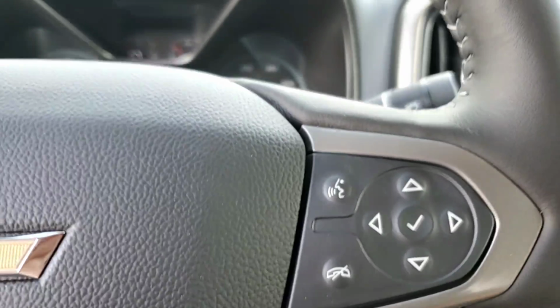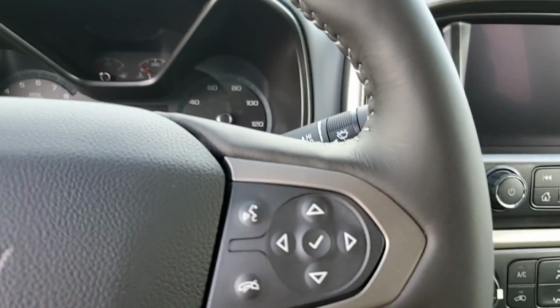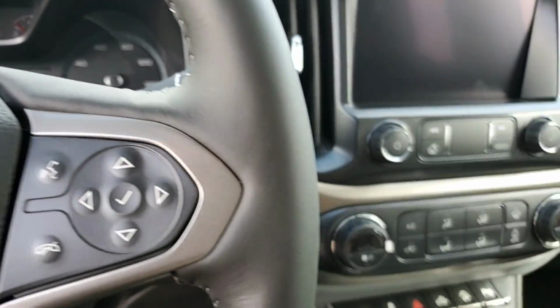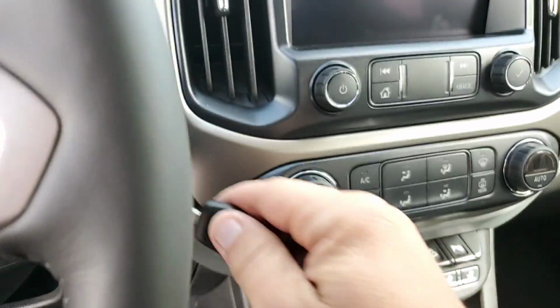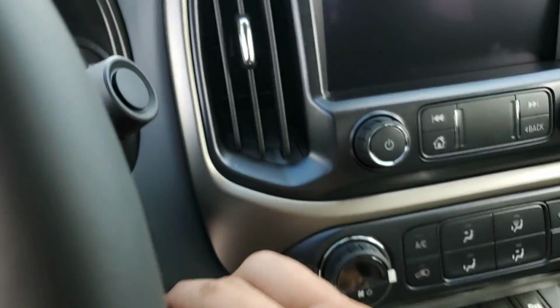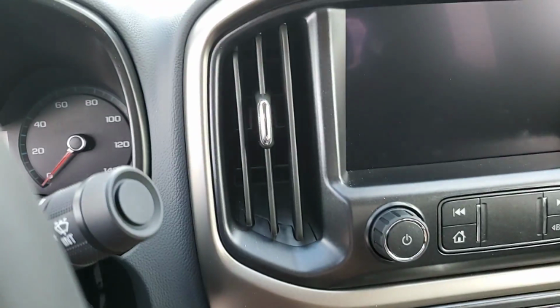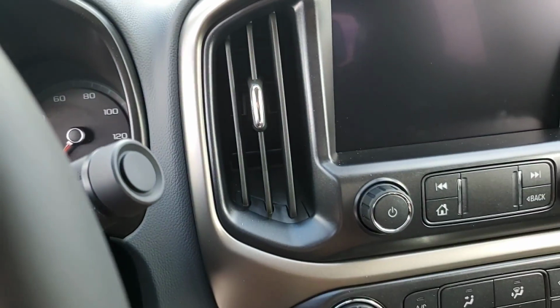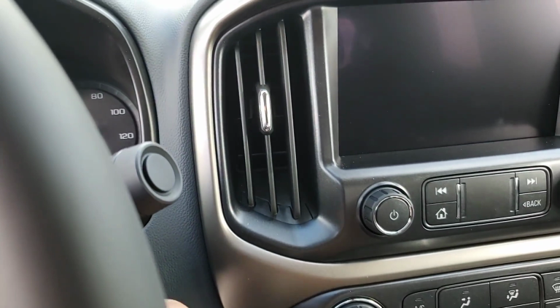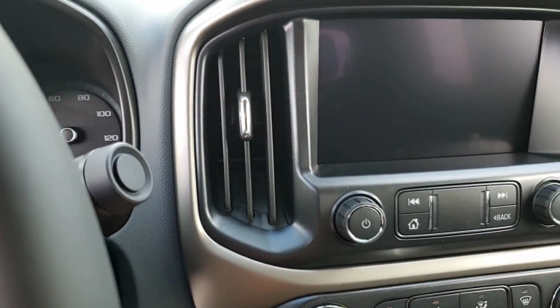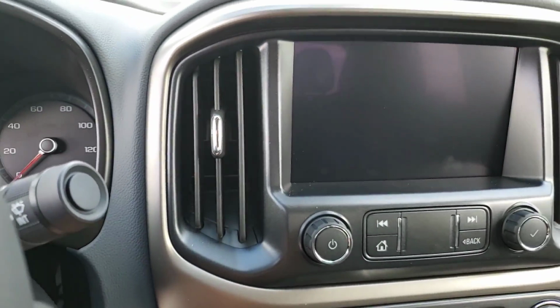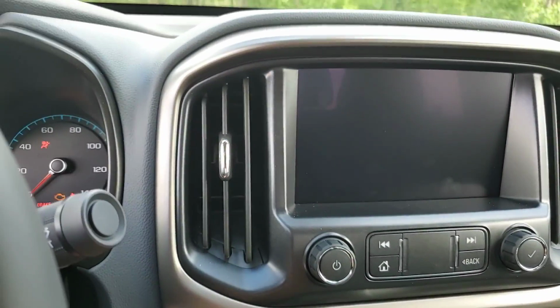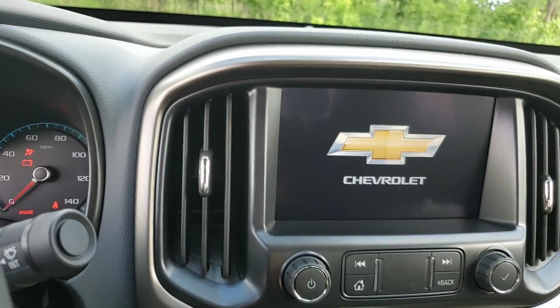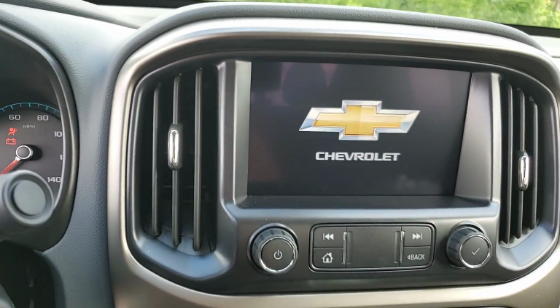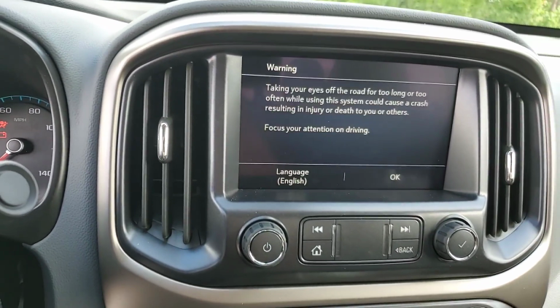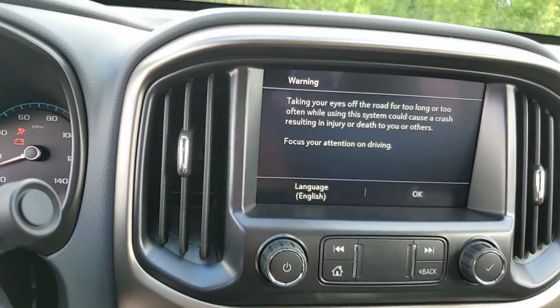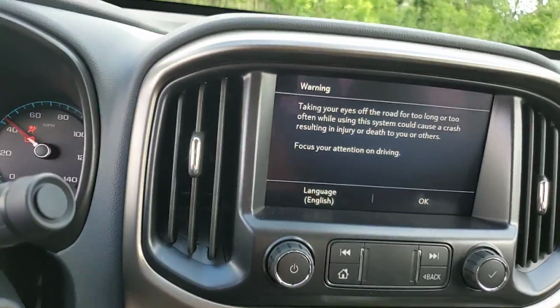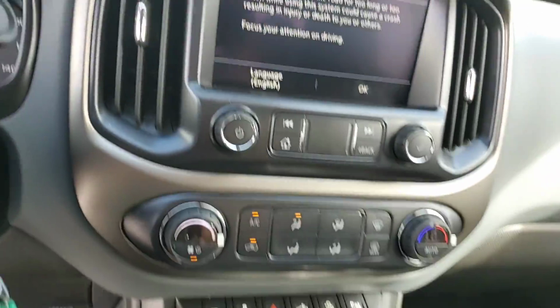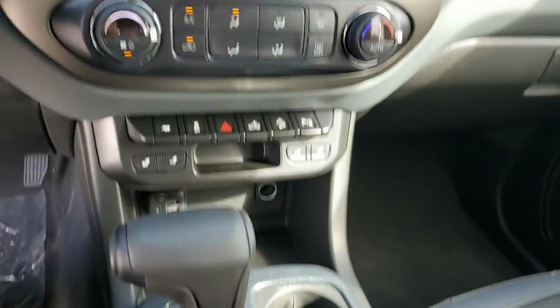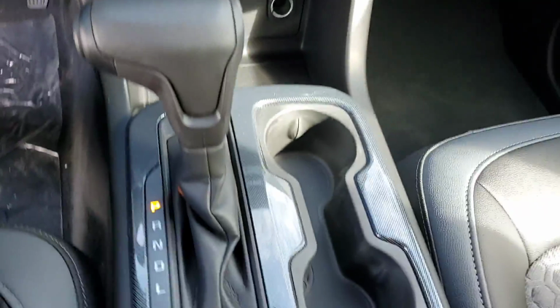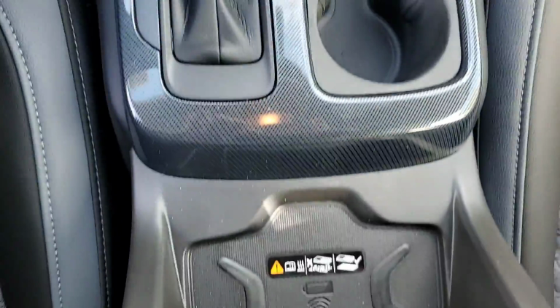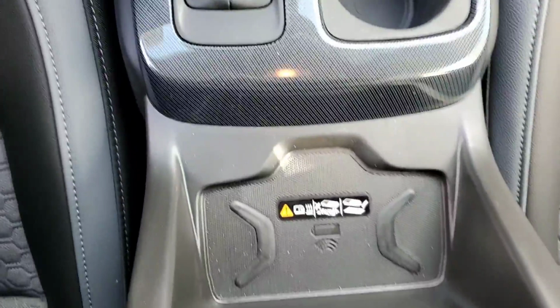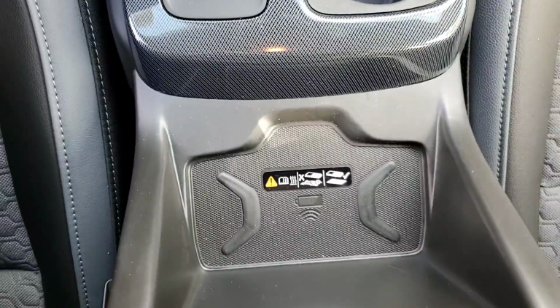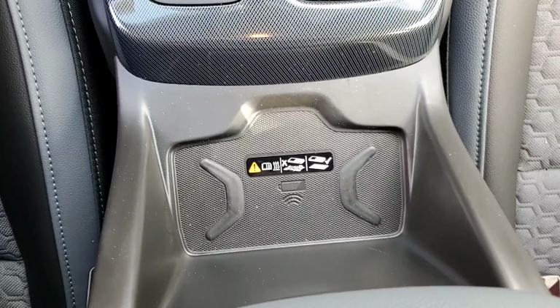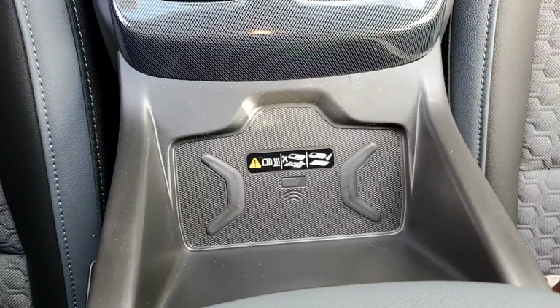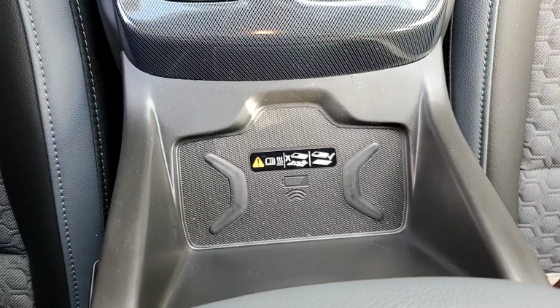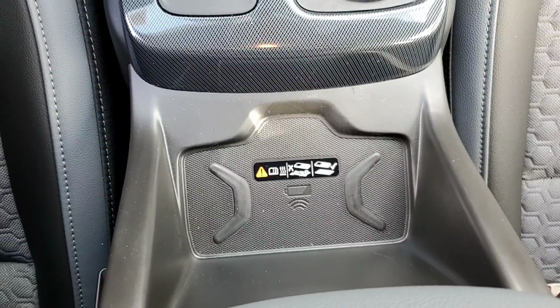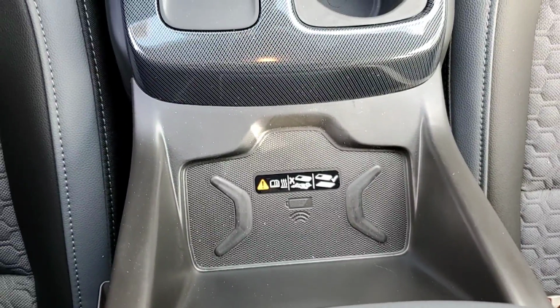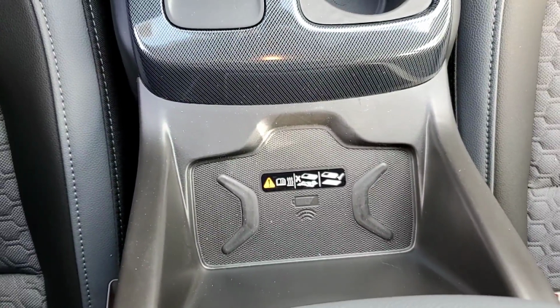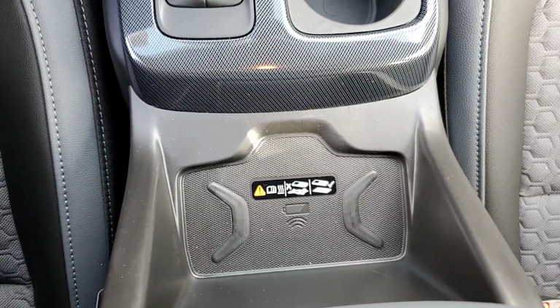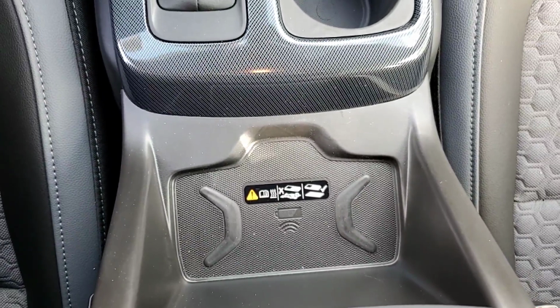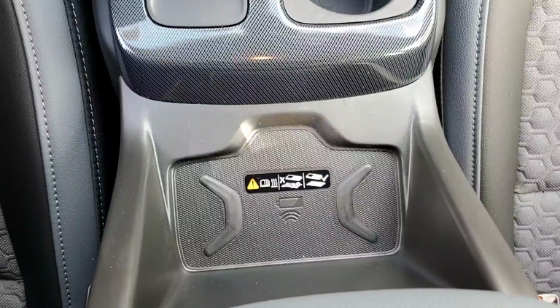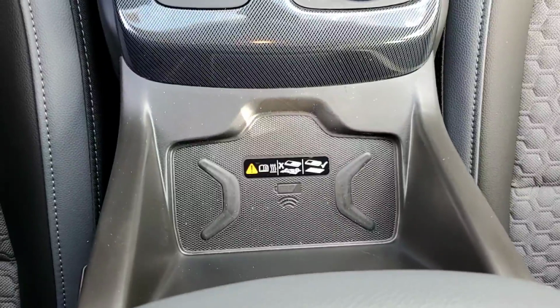This truck does have remote start, but we're just going to go ahead and fire this thing up. Down here you've got a wireless charger for your phone — it all depends on your cell phone and your case.